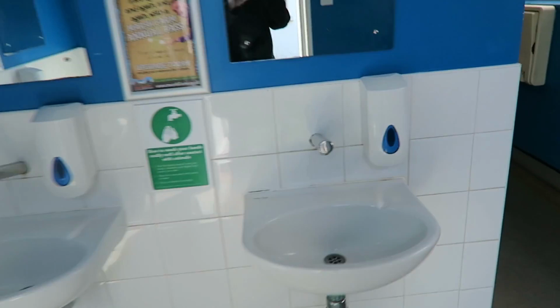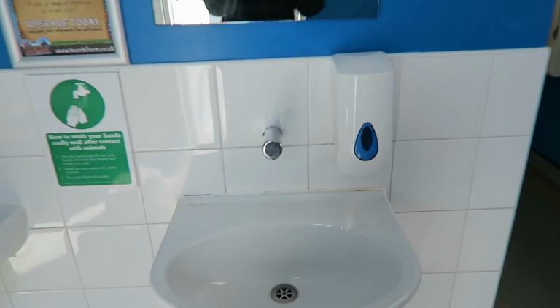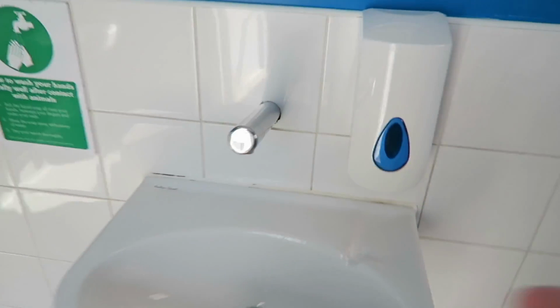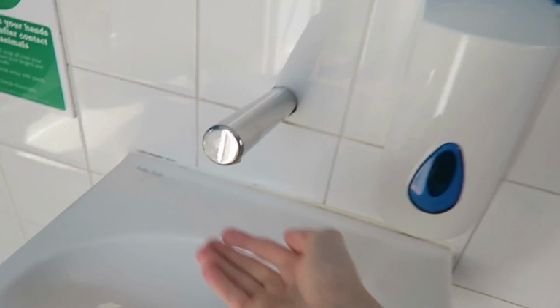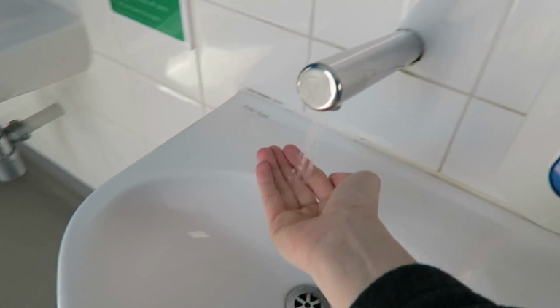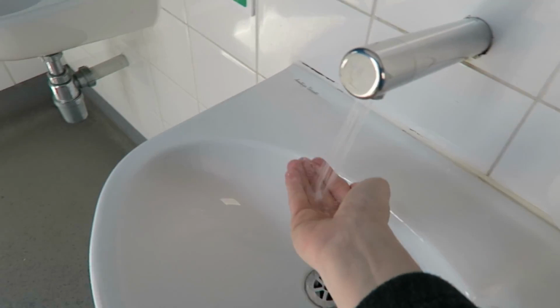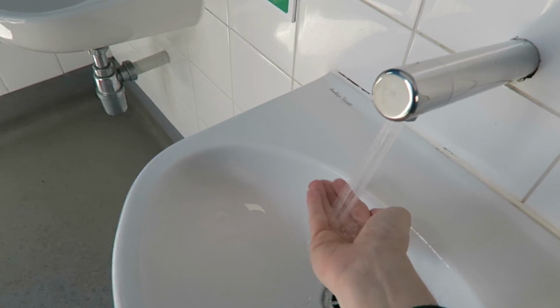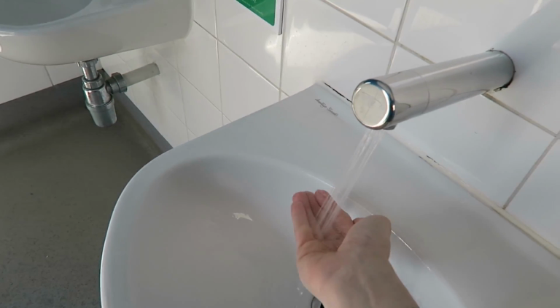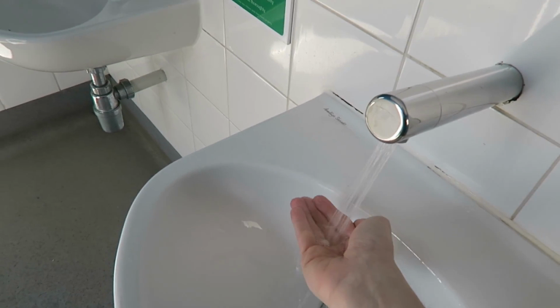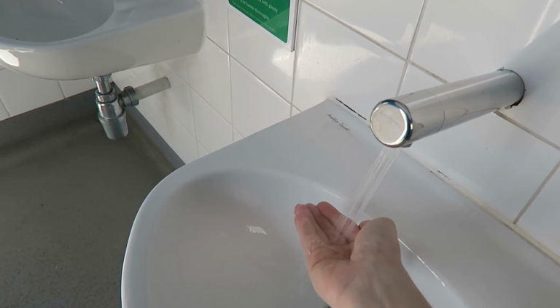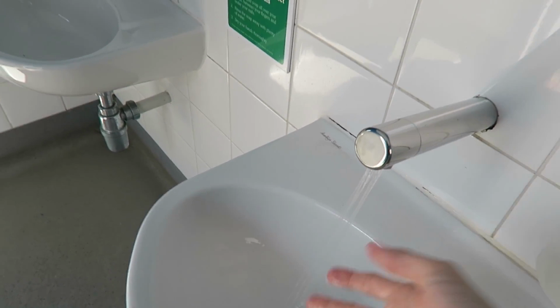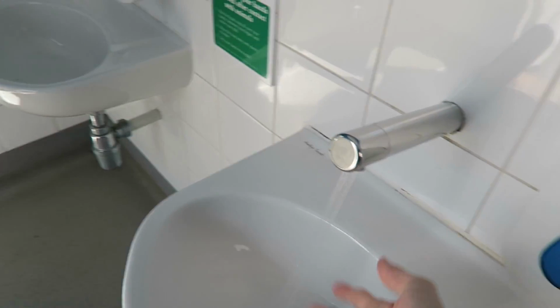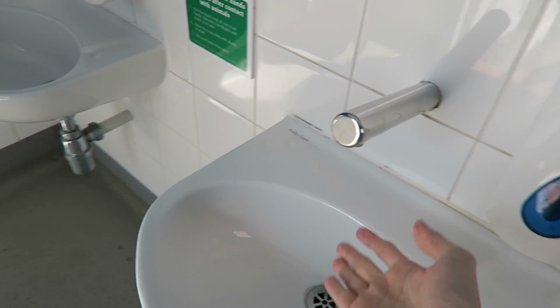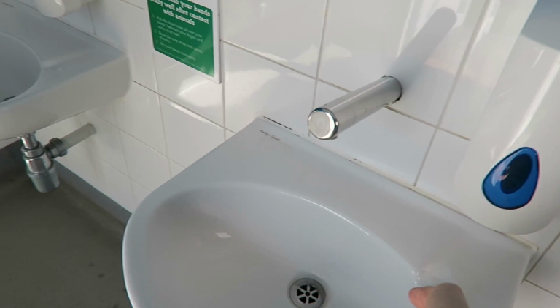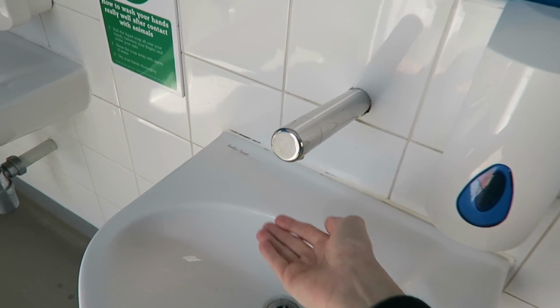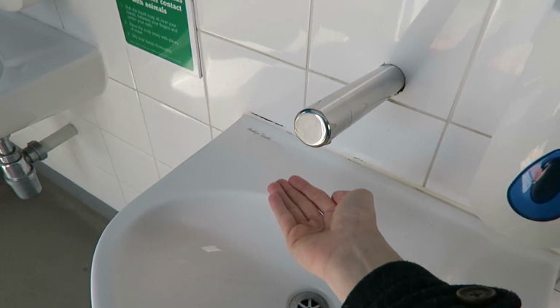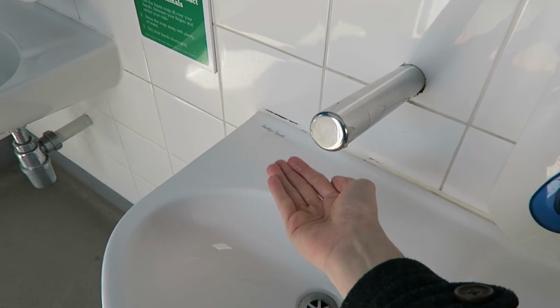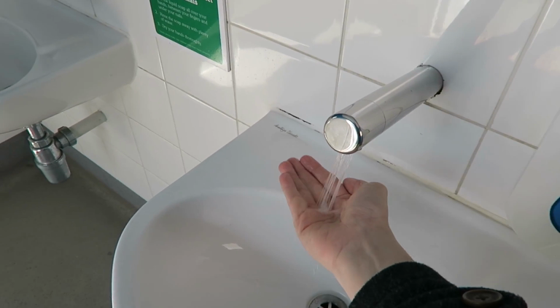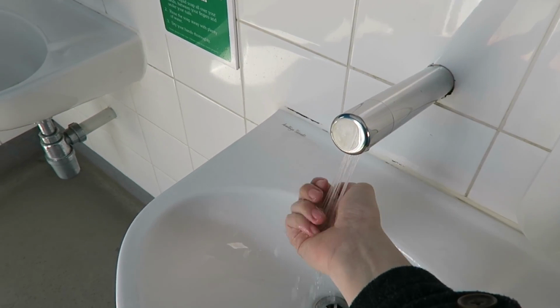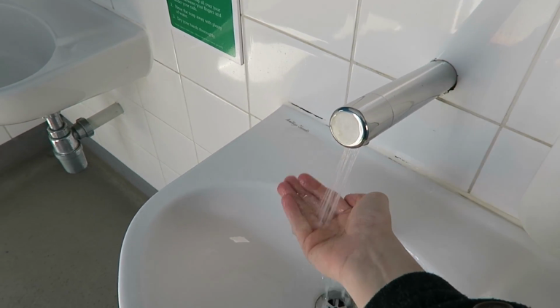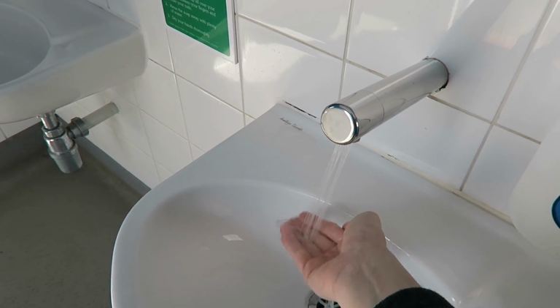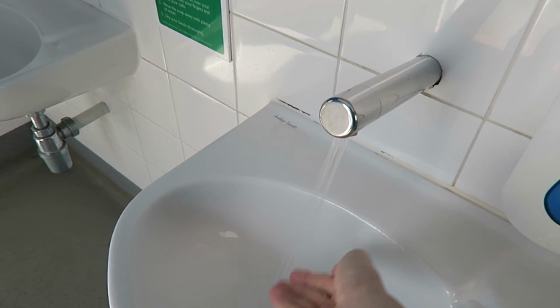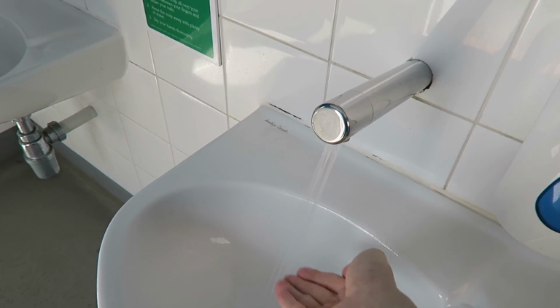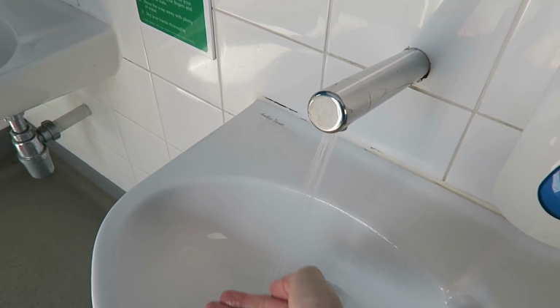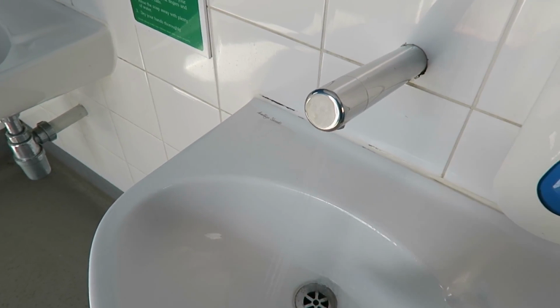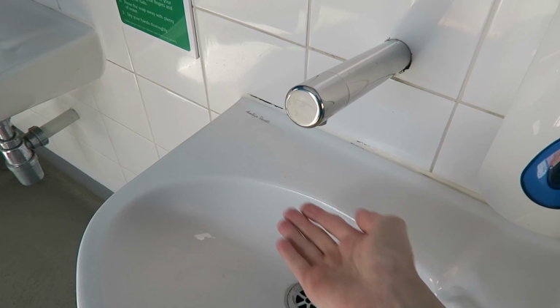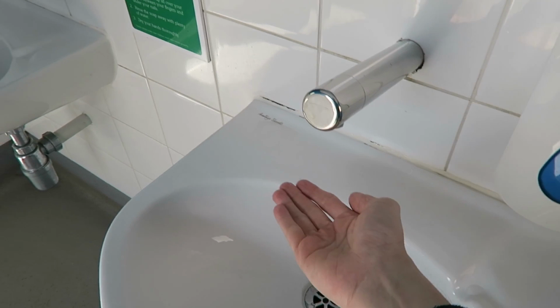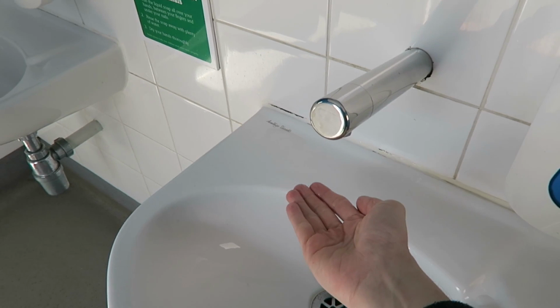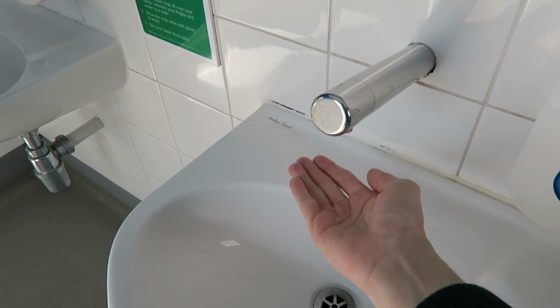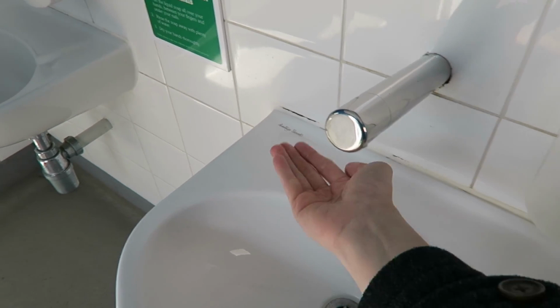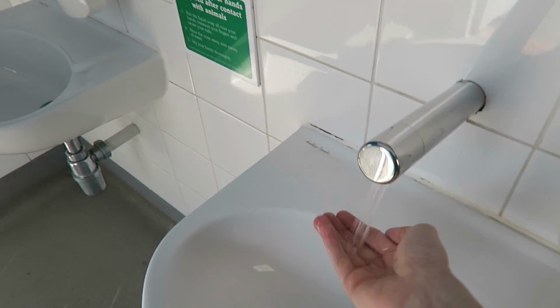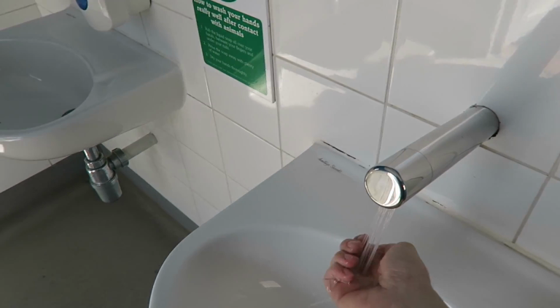This is where the water comes out, and I wish I had my FLIR camera with me, but that is really, really hot. Can you see the steam coming off that? That water is really hot.